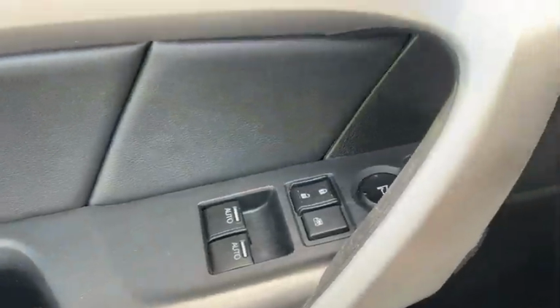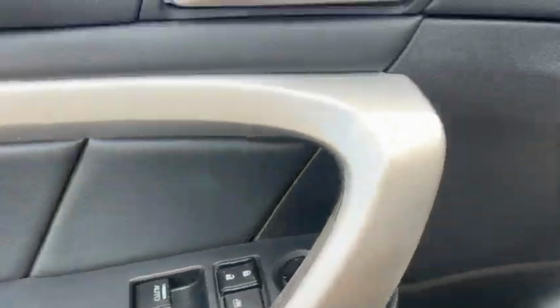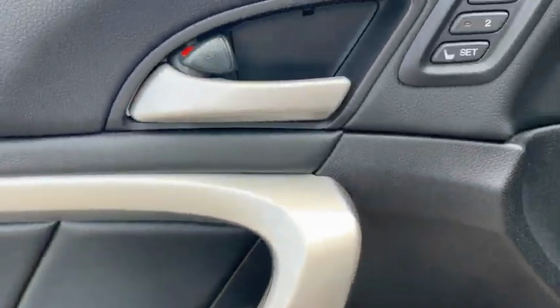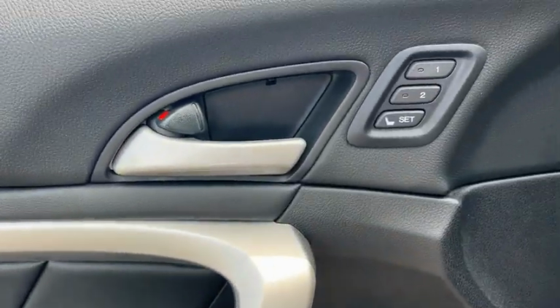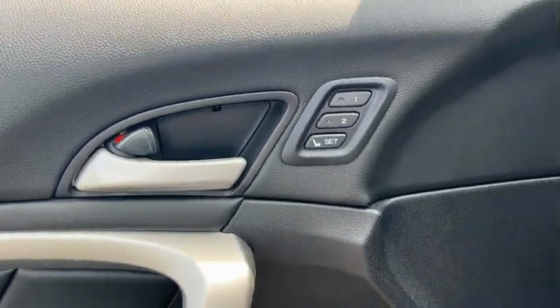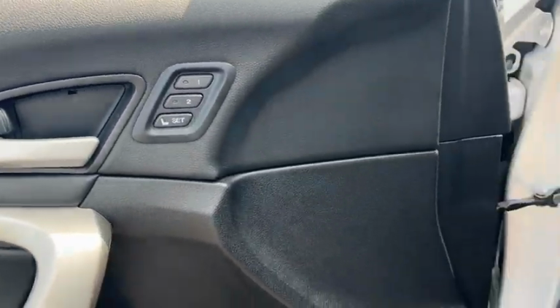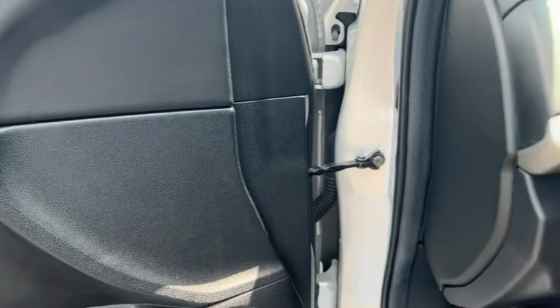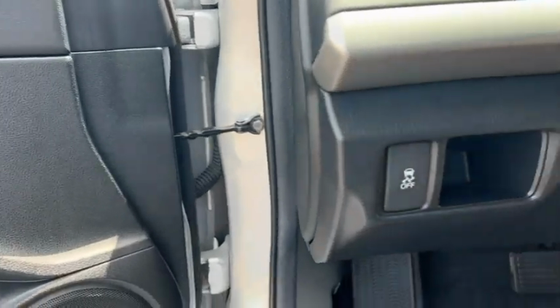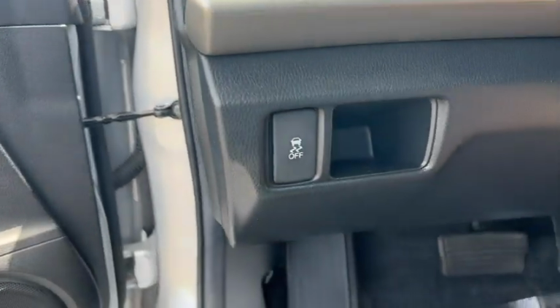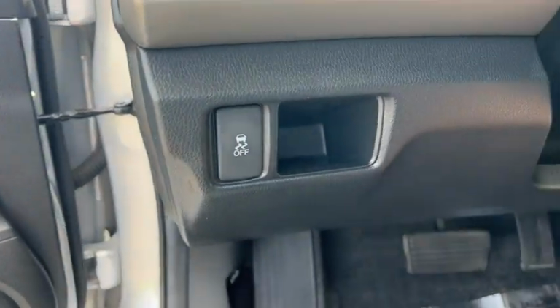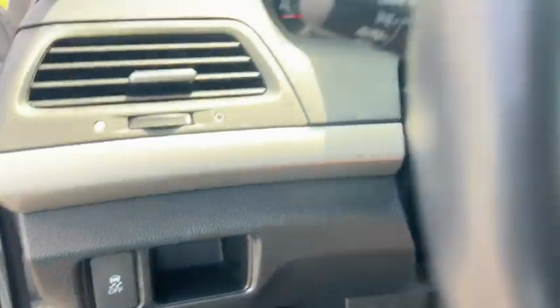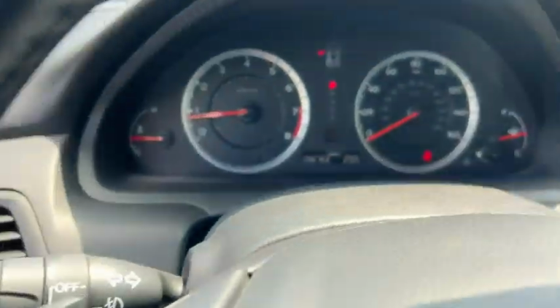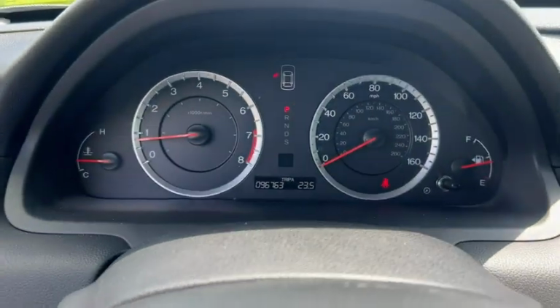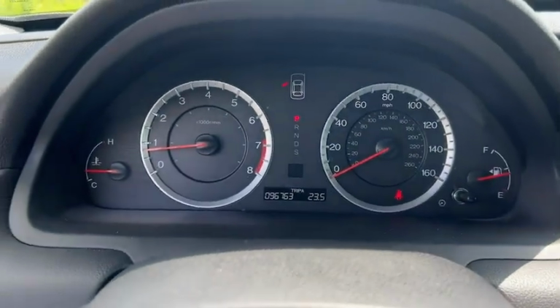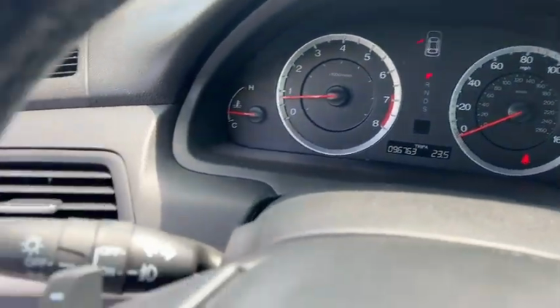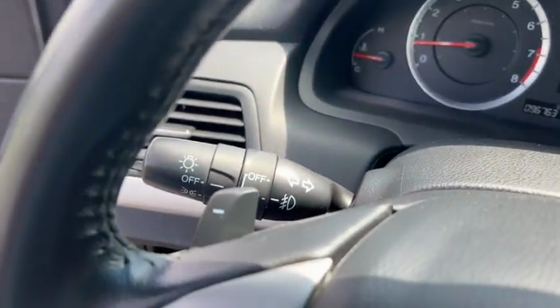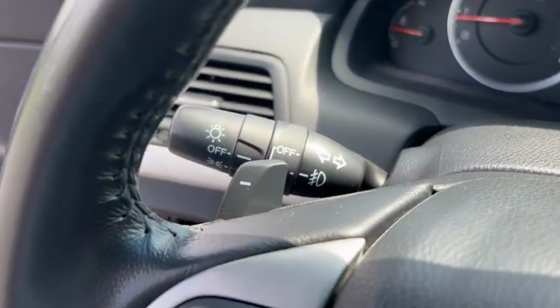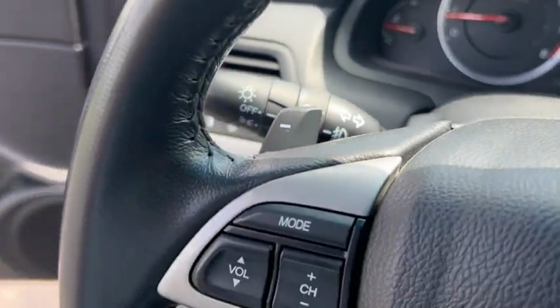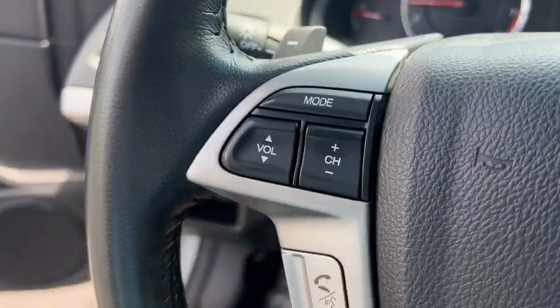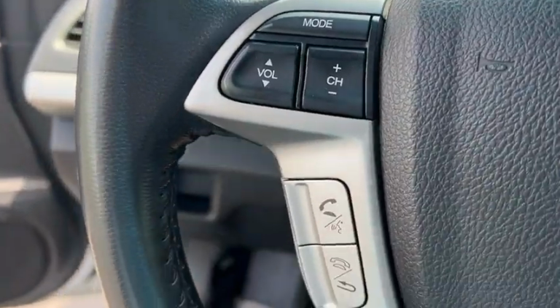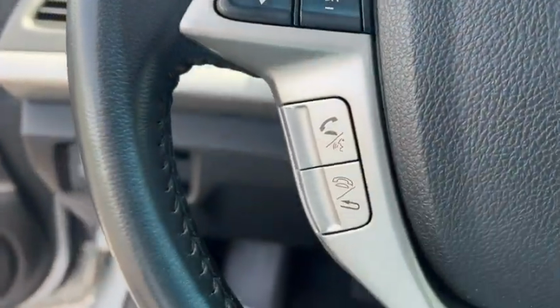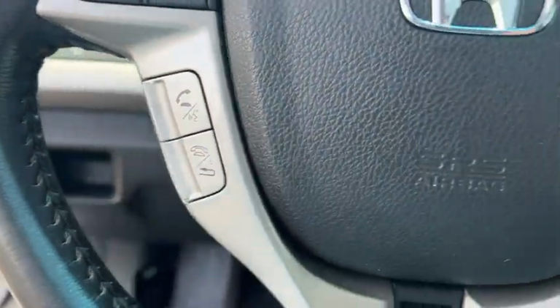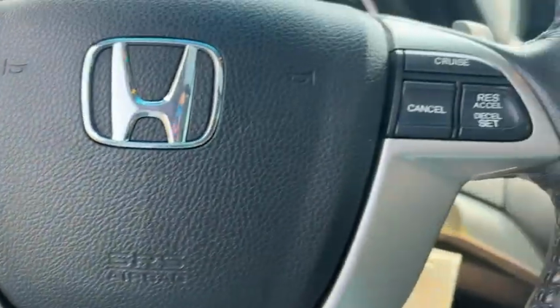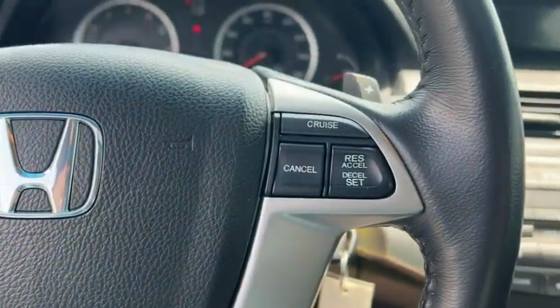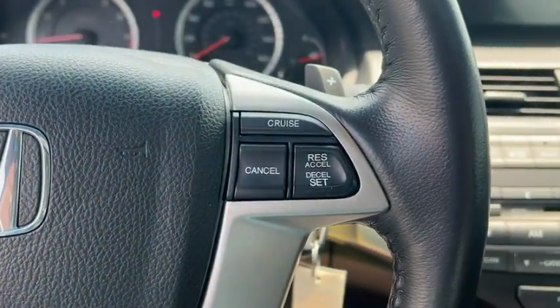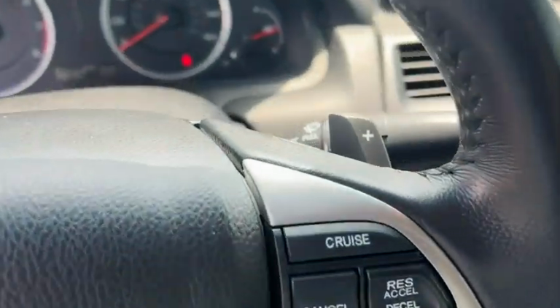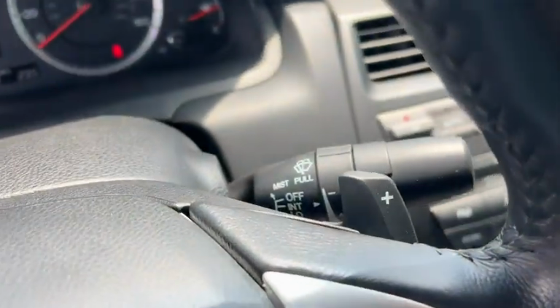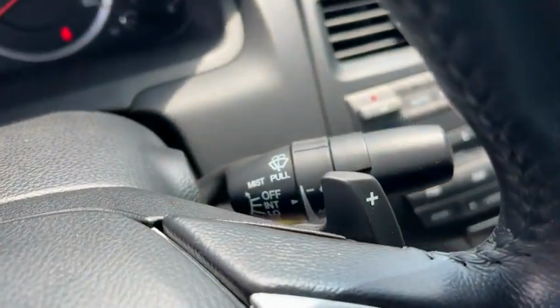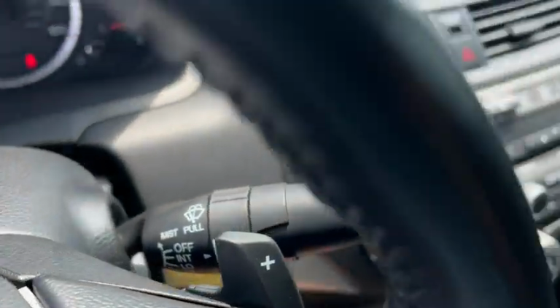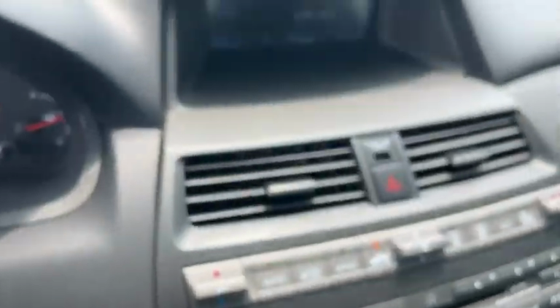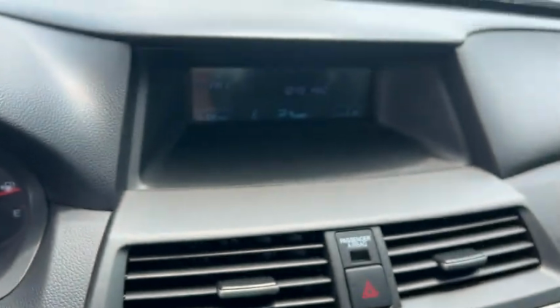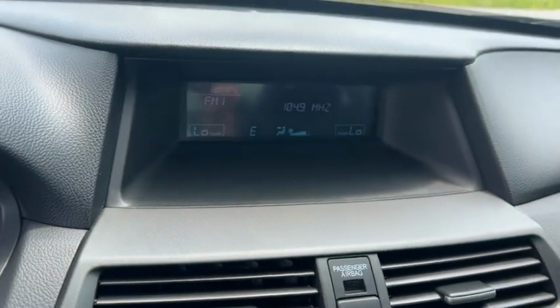Inside you'll find keyless entry, satellite radio, auxiliary audio input, premium sound system, steering wheel audio controls, MP3 player, security system, power outlet, power windows, and power steering.